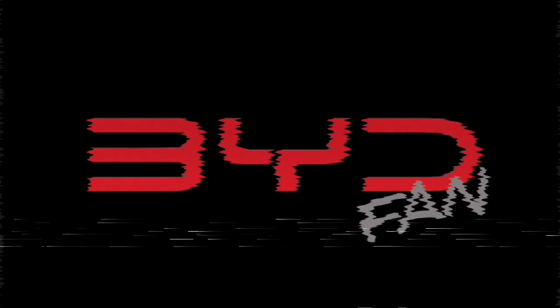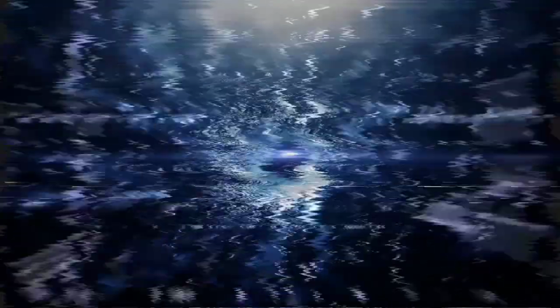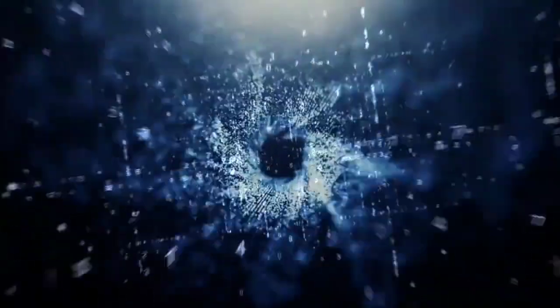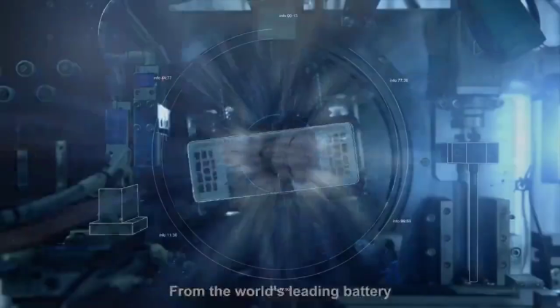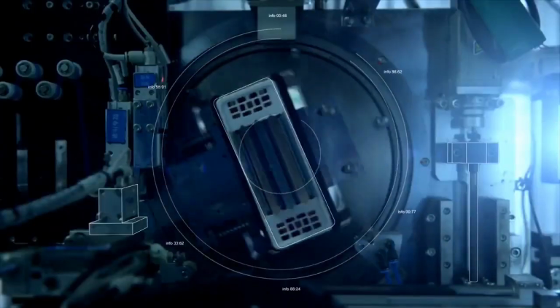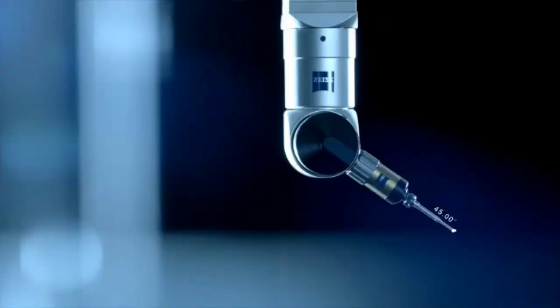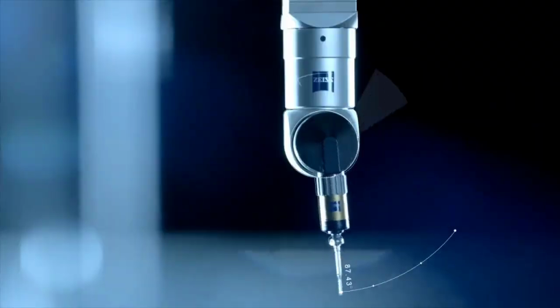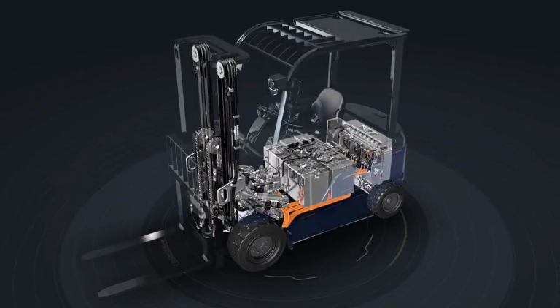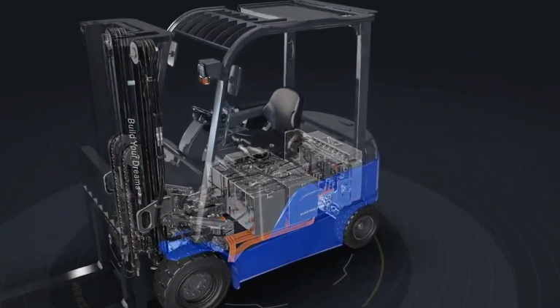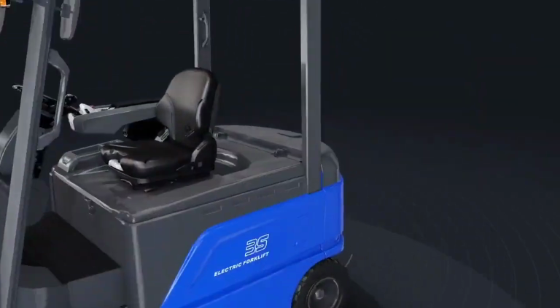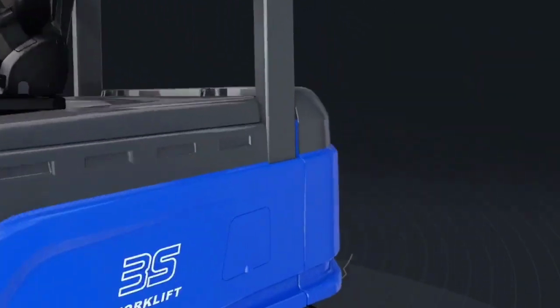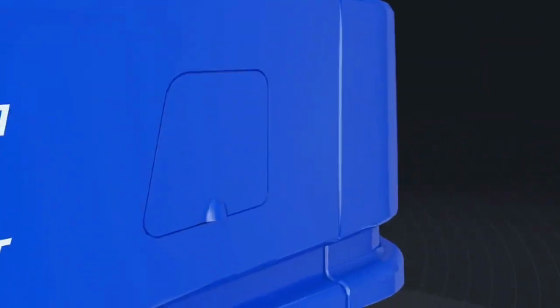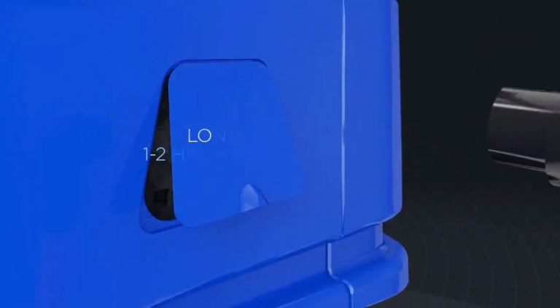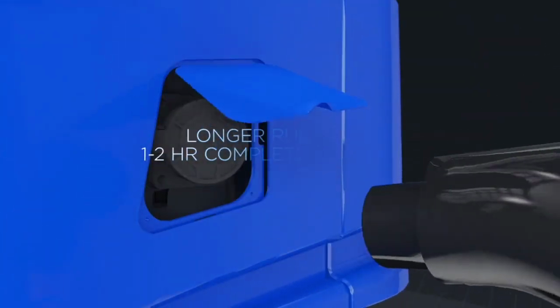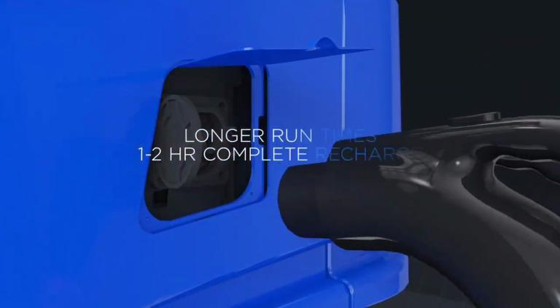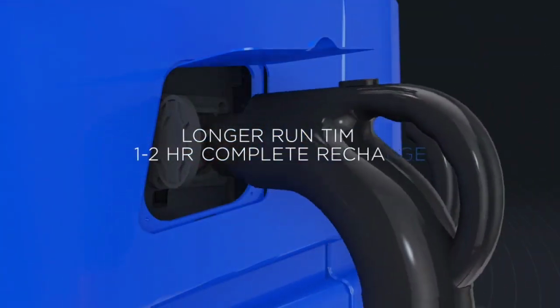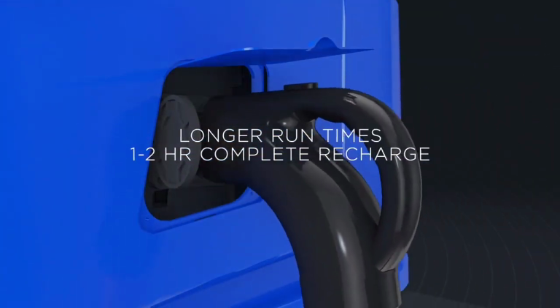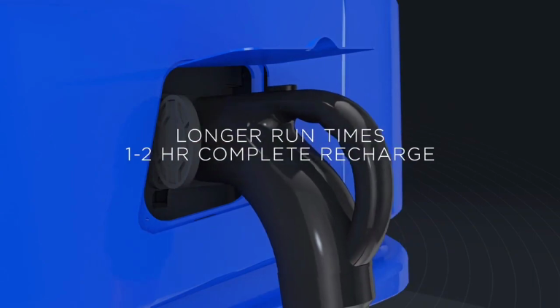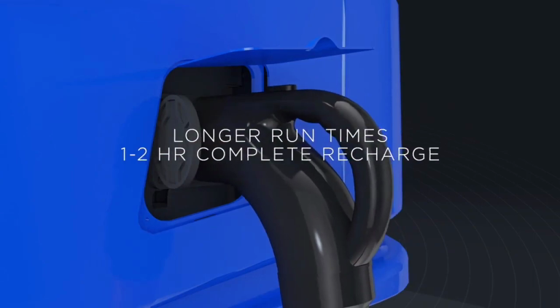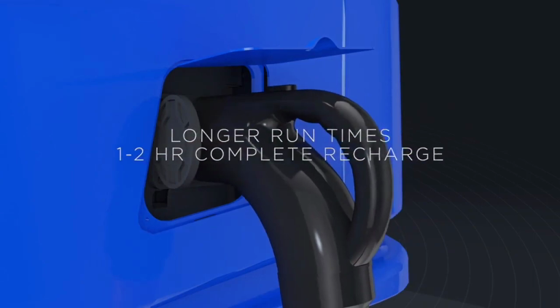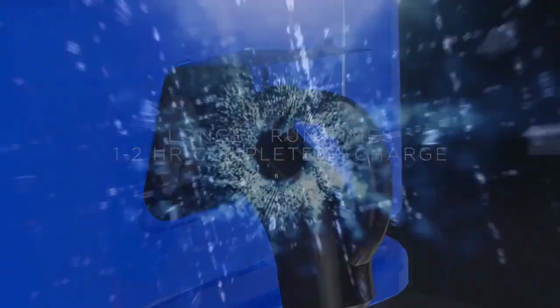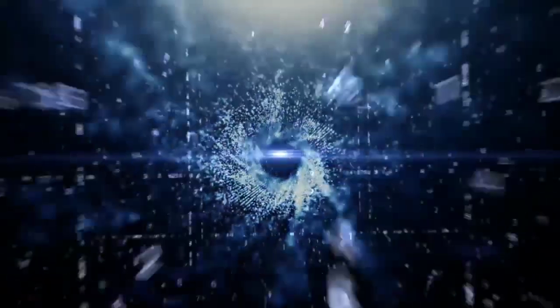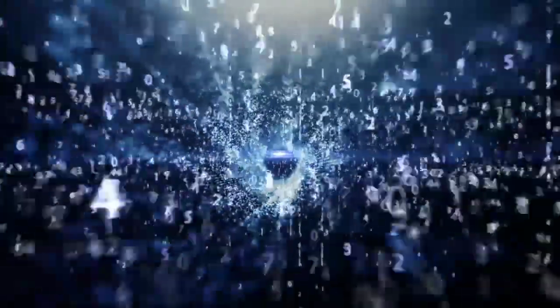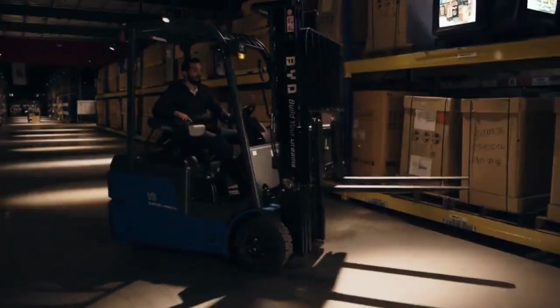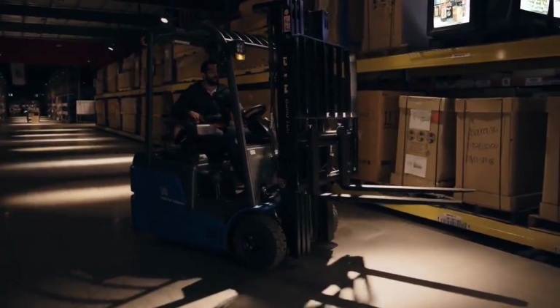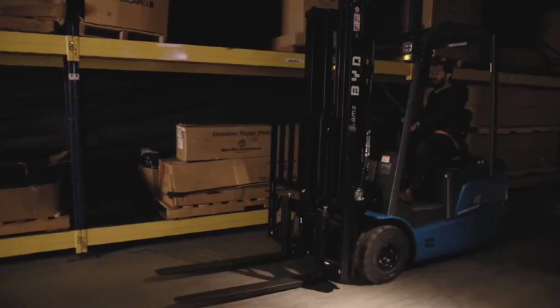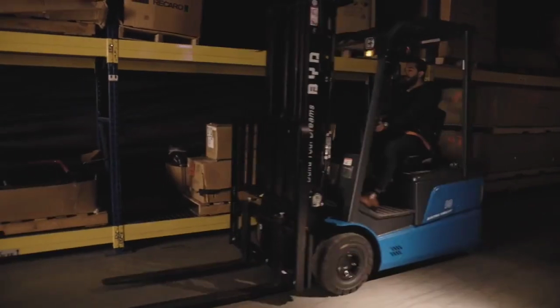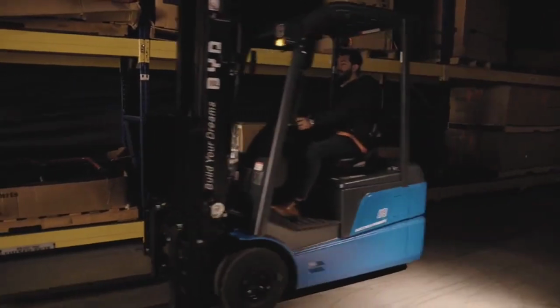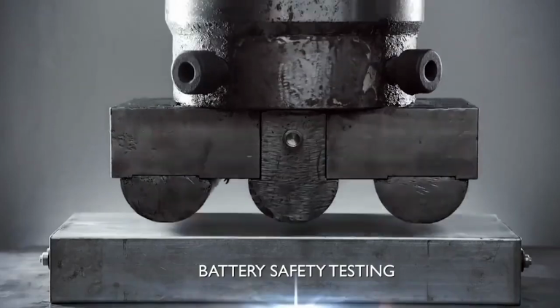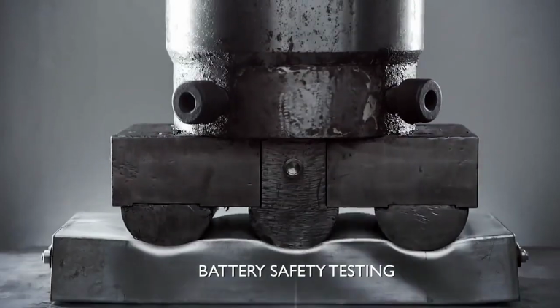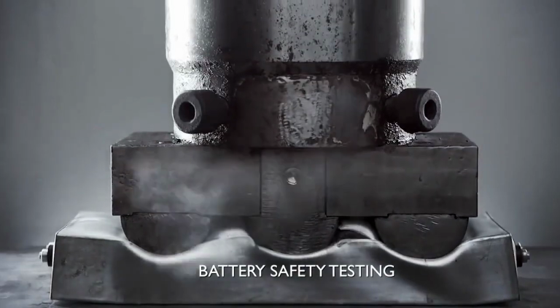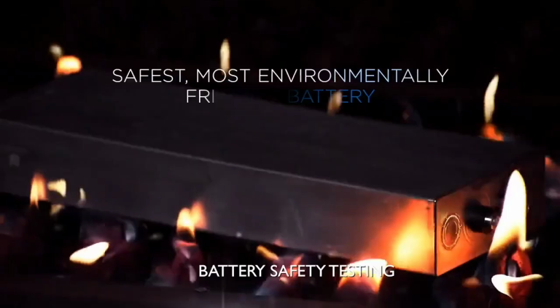BYD forklifts are designed and built with proven battery technology, delivering a real solution that simplifies everything. Industry best battery performance with road tested, uncompromising safety.